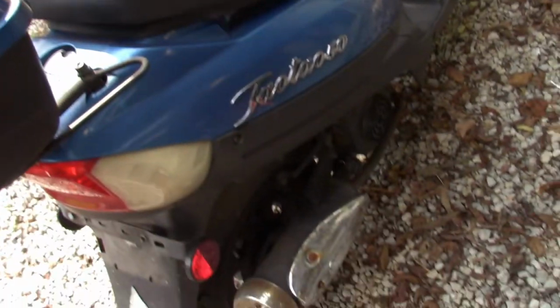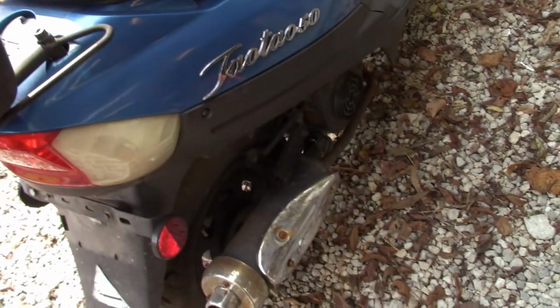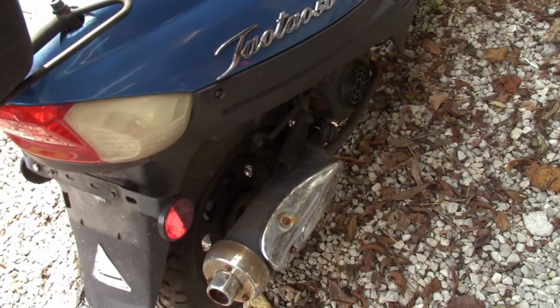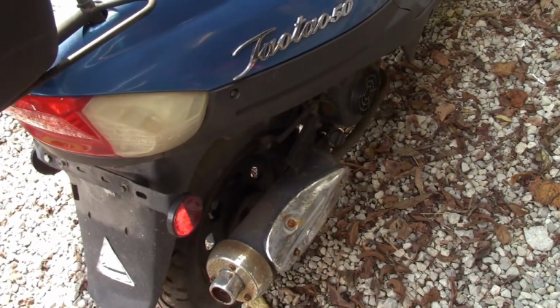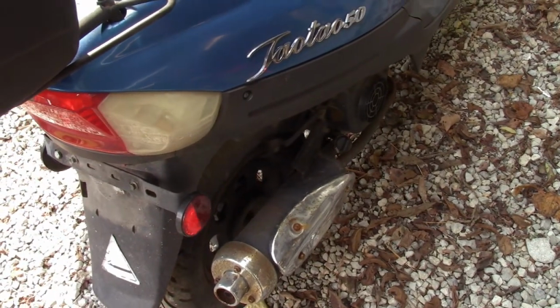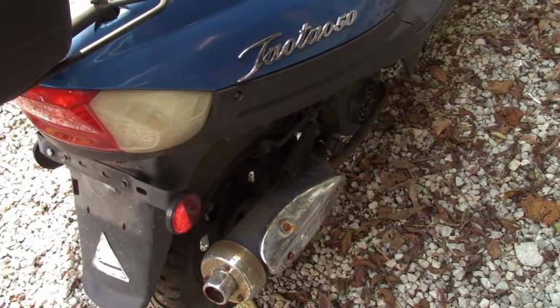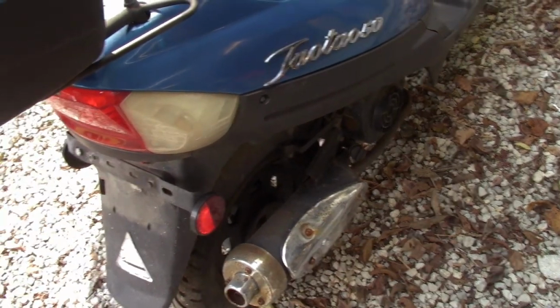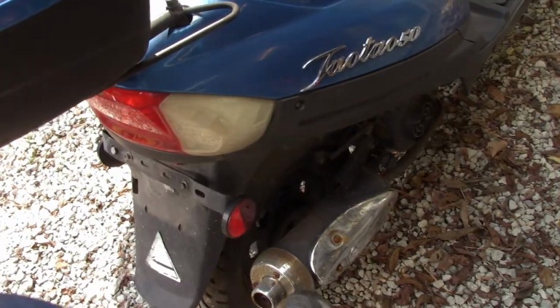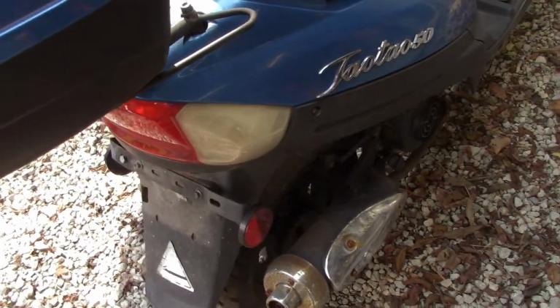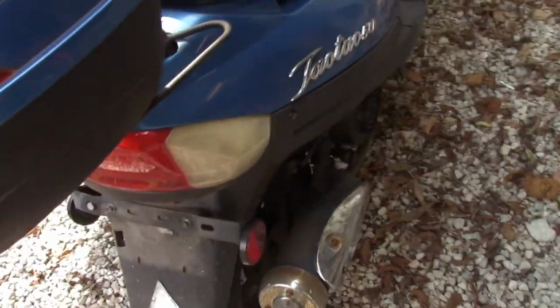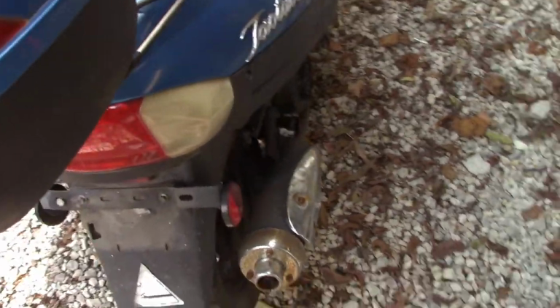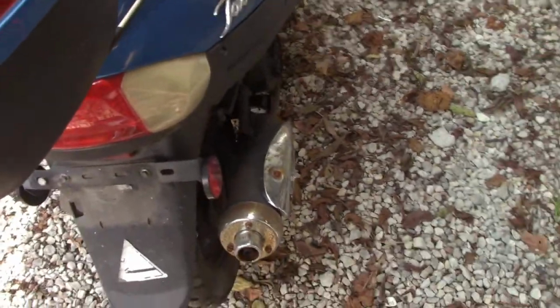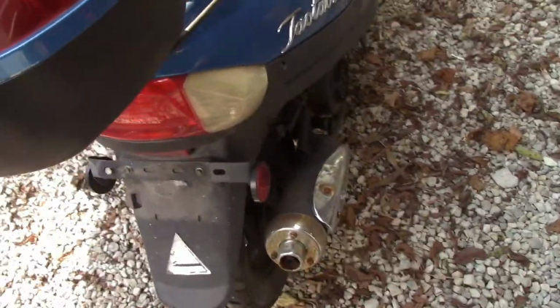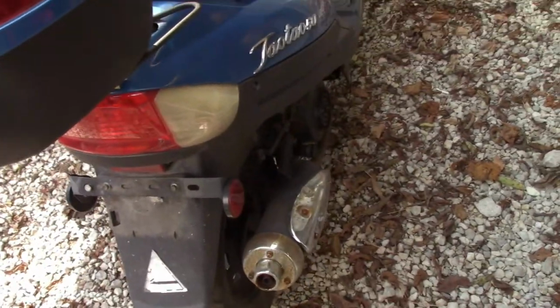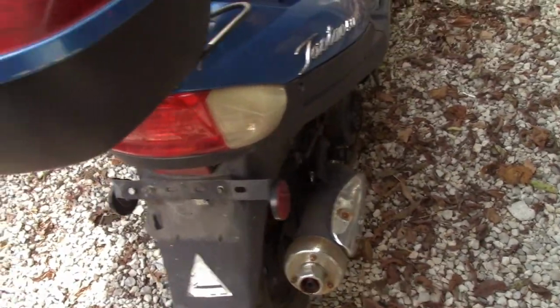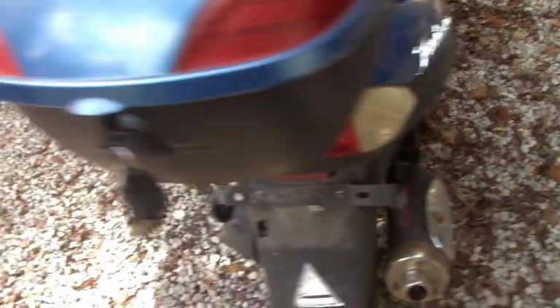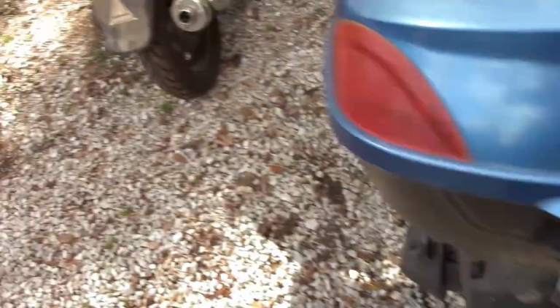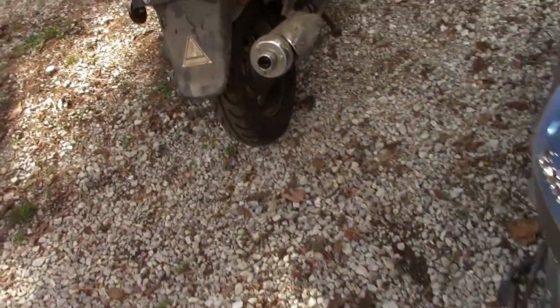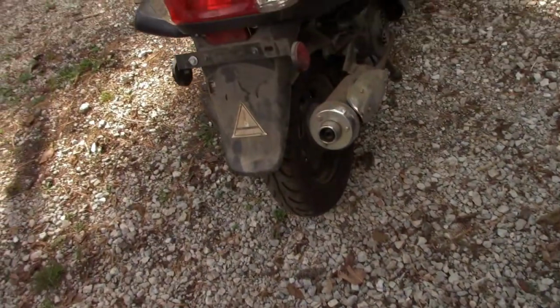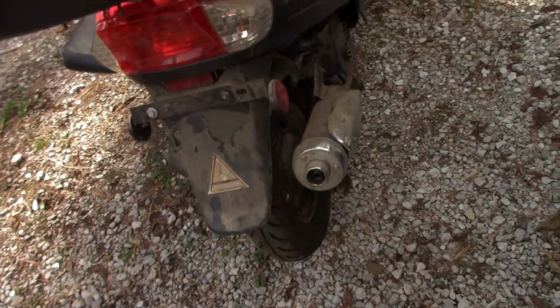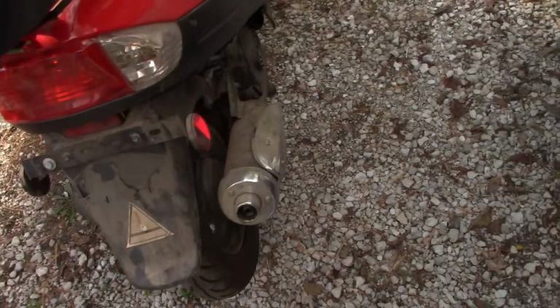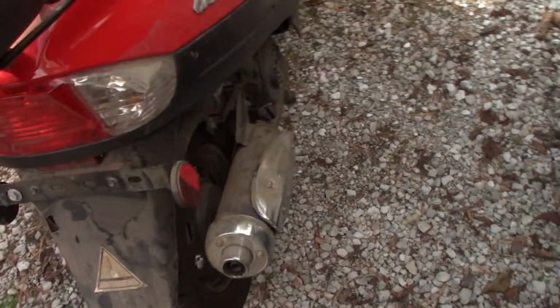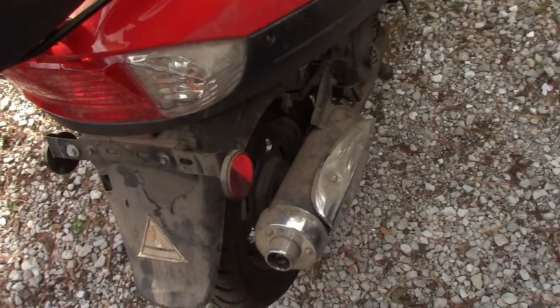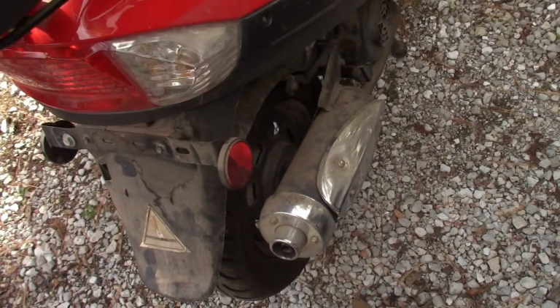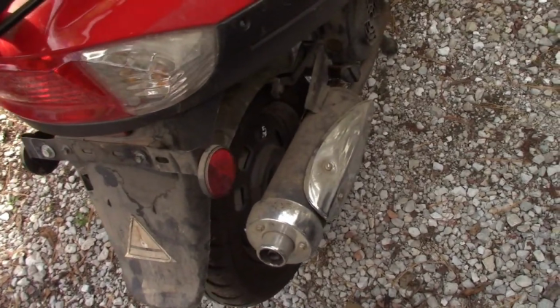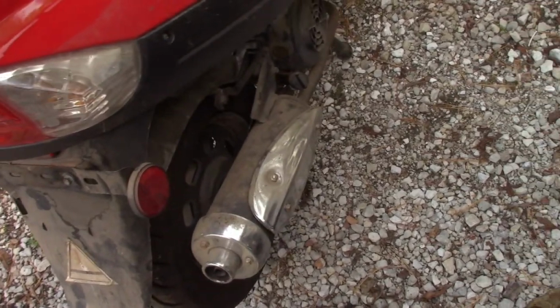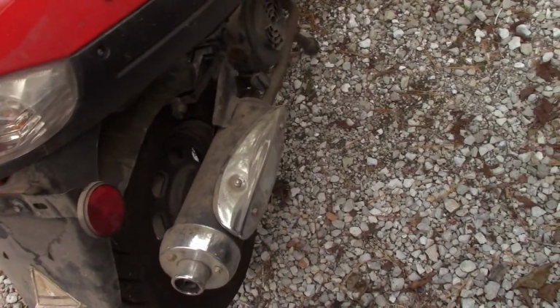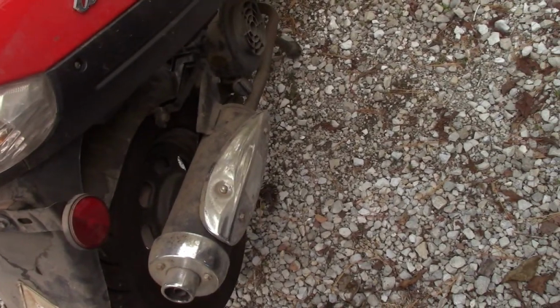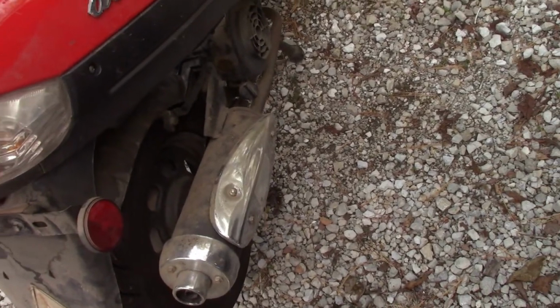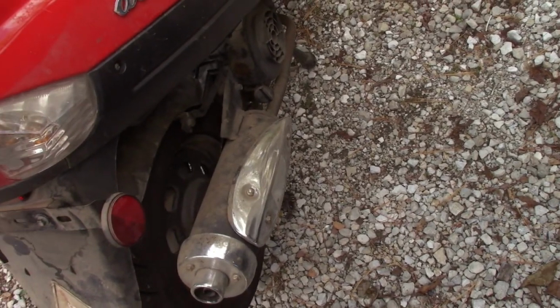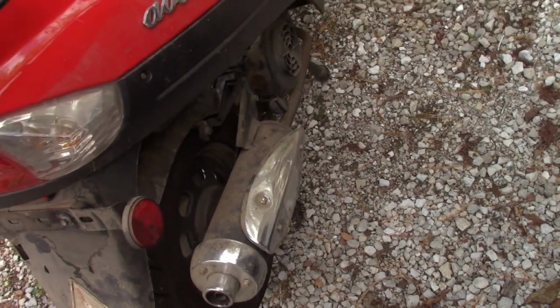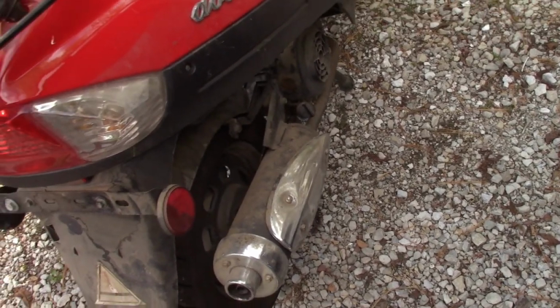The blue one has a little more rust on the exhaust, but we can put it in some rust blast, clean a lot of that up, shoot it with a little clear or whatever. They're just filthy — they need a good bath and a good clean-up.